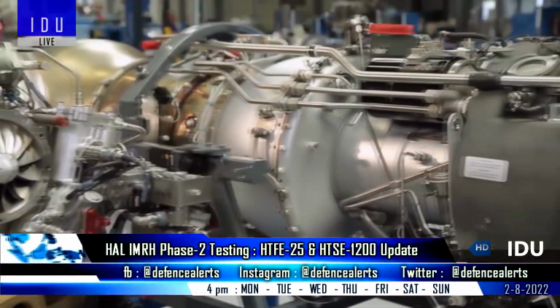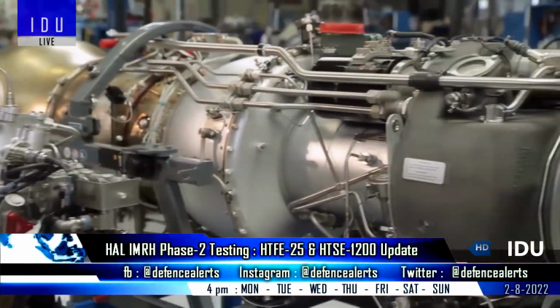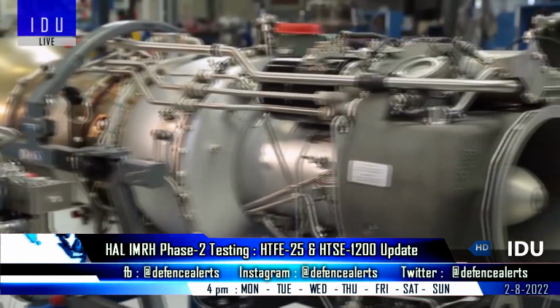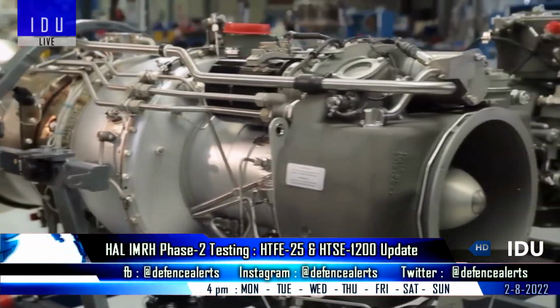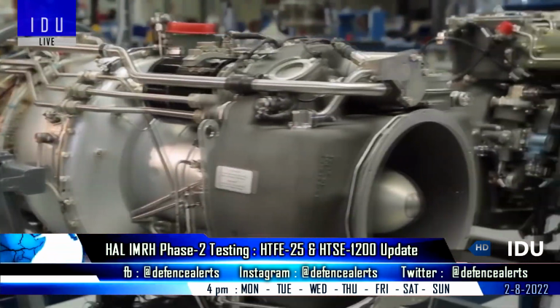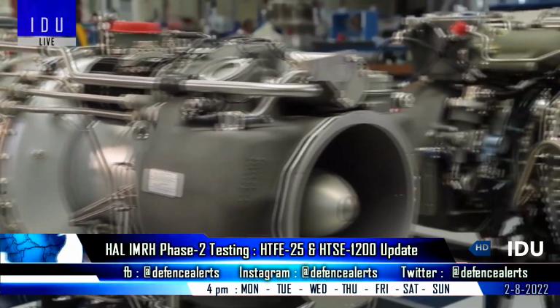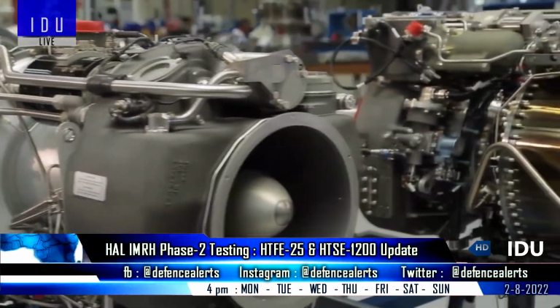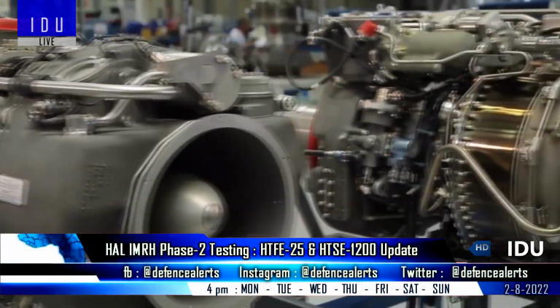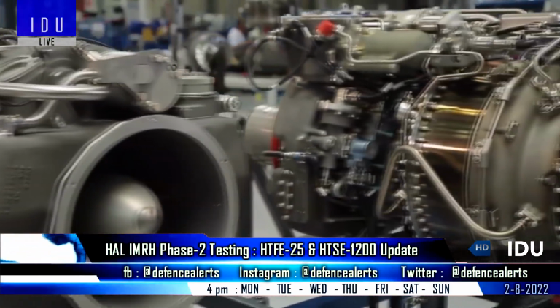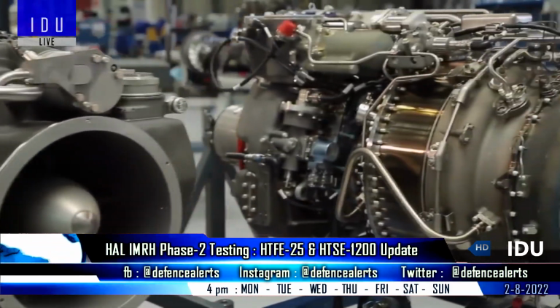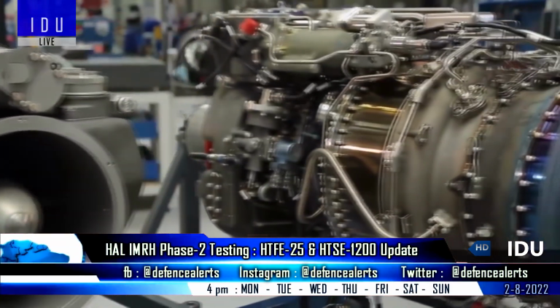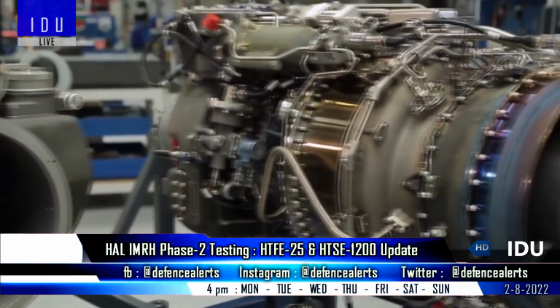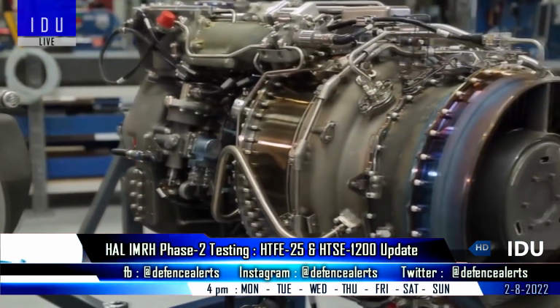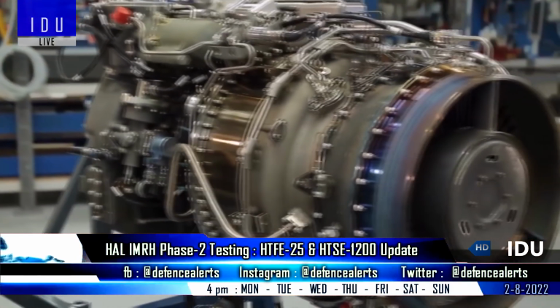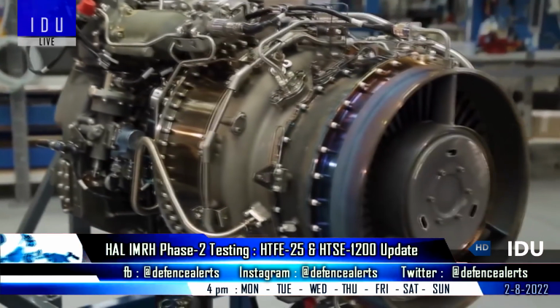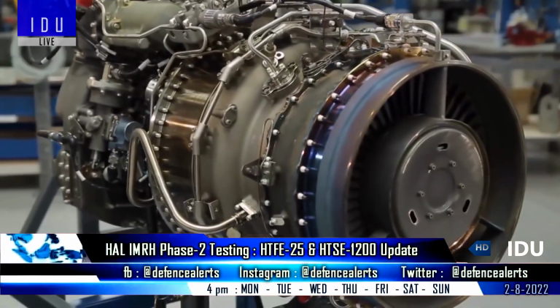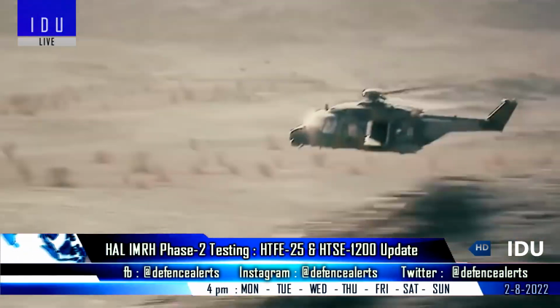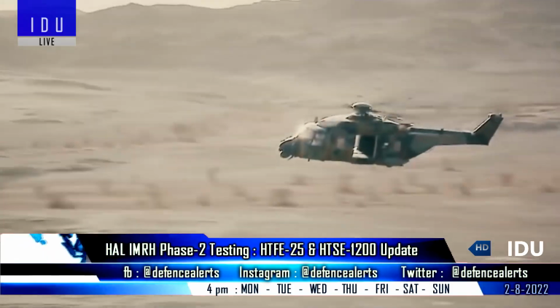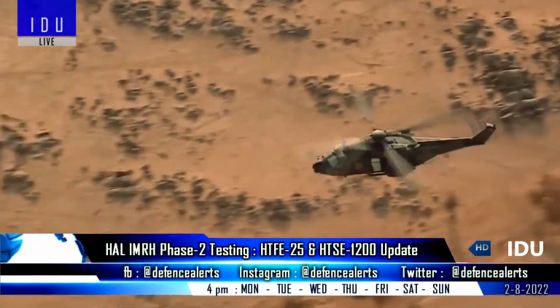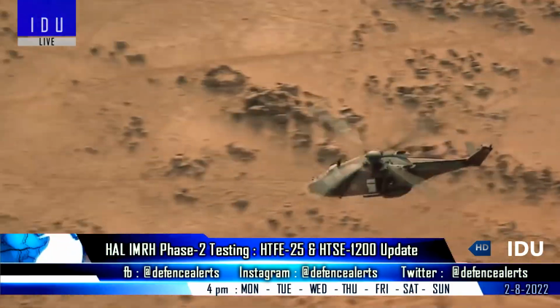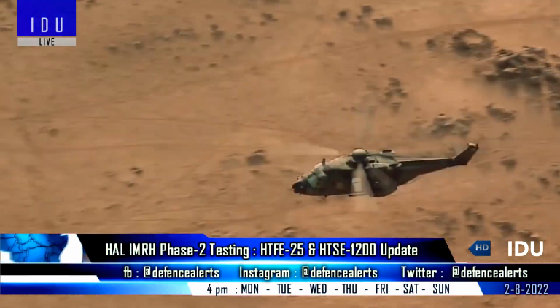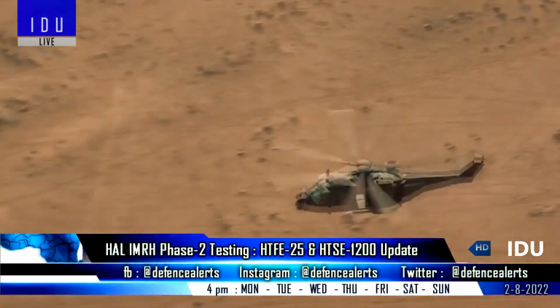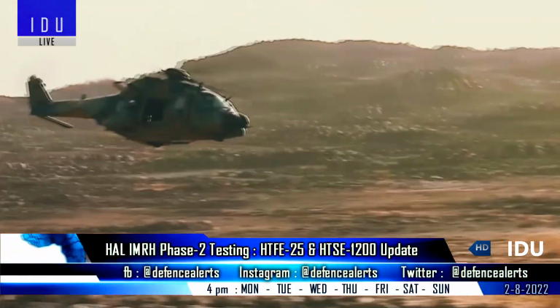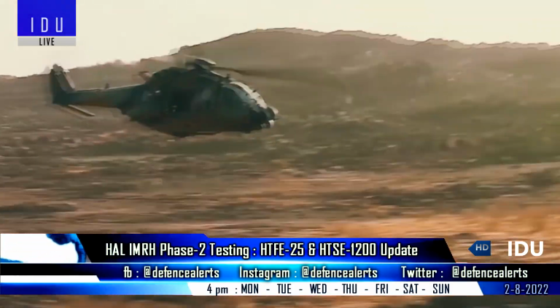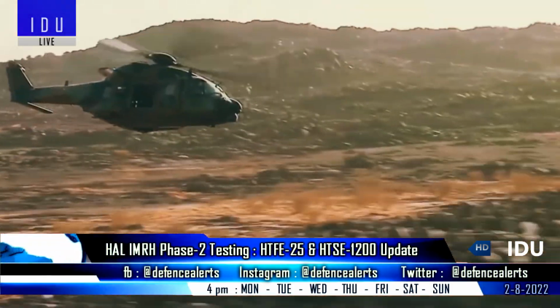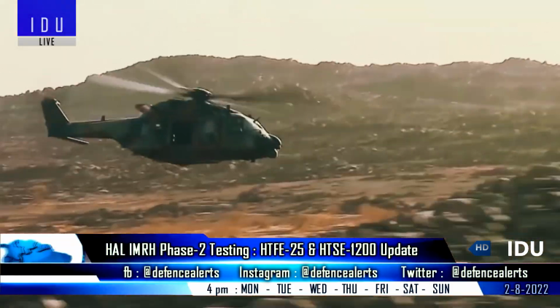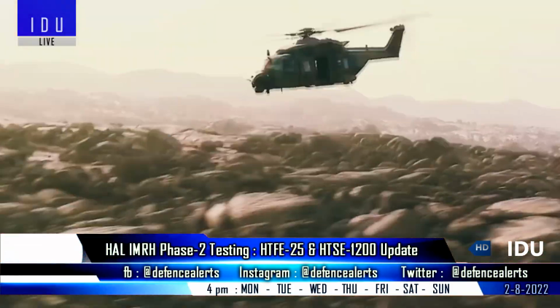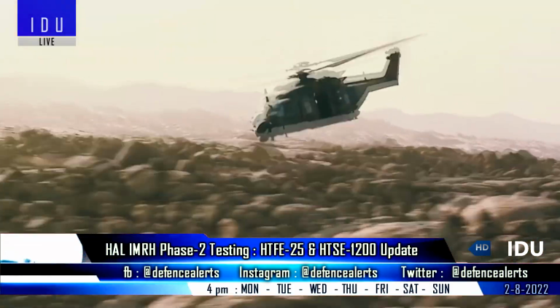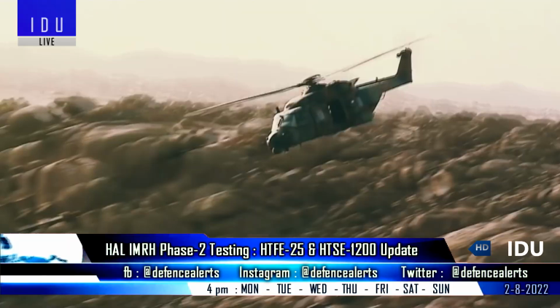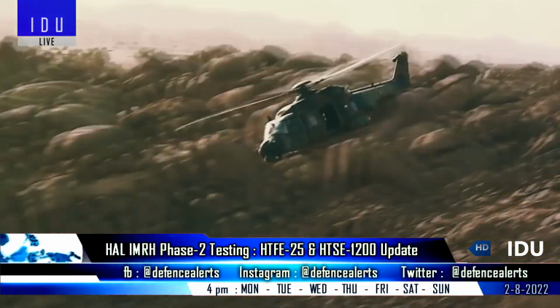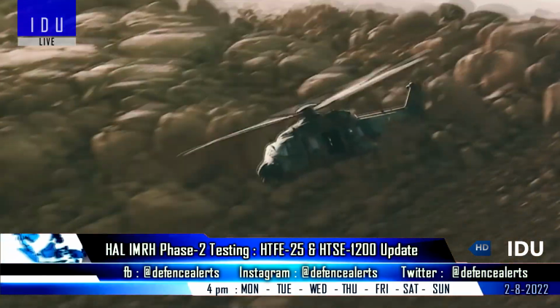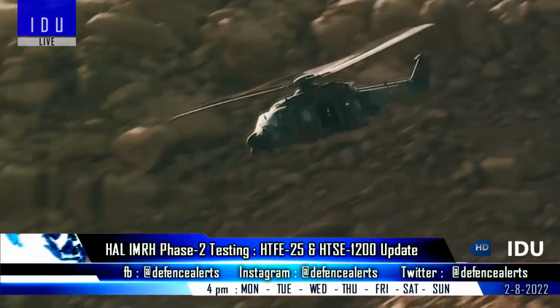The first technology demonstrator of the HTF E-1200 turboshaft engine, to power helicopters of the 6-ton category, has achieved 100% speed run on core engine, and sea level trials of the core engine have been completed successfully.